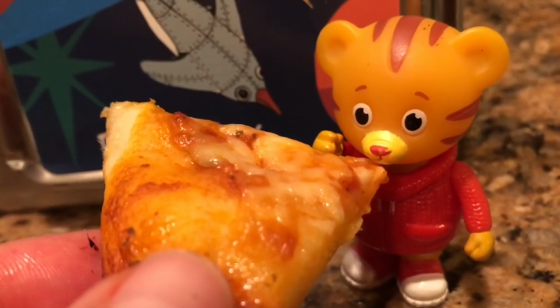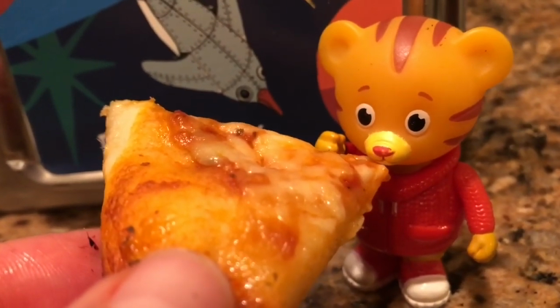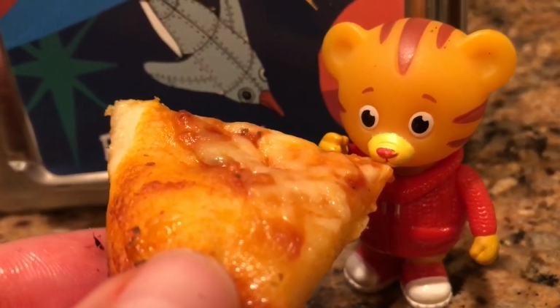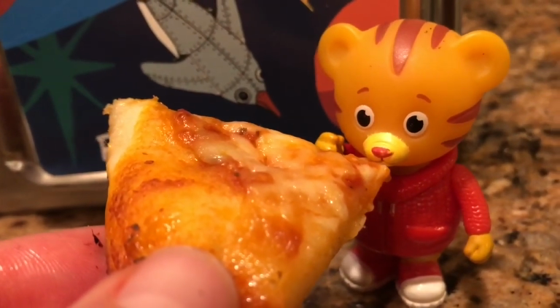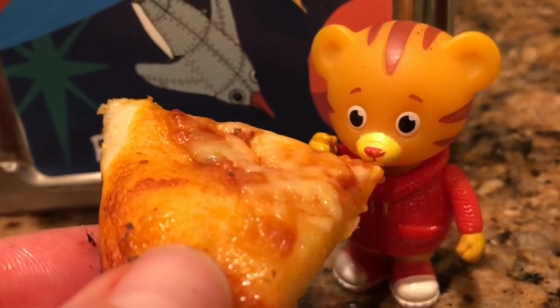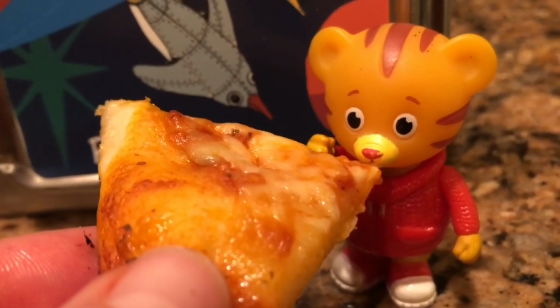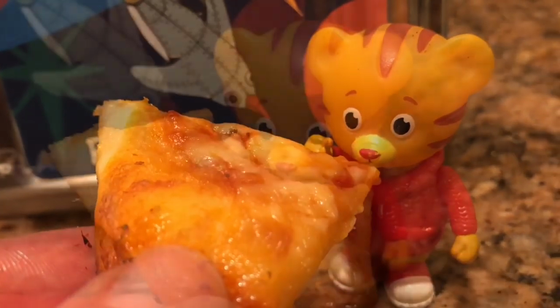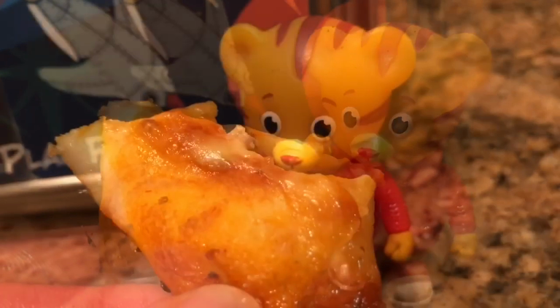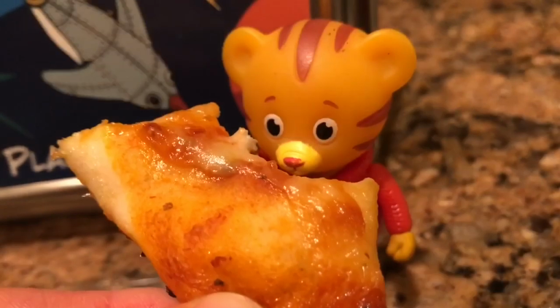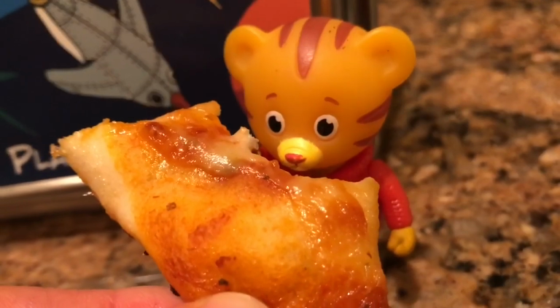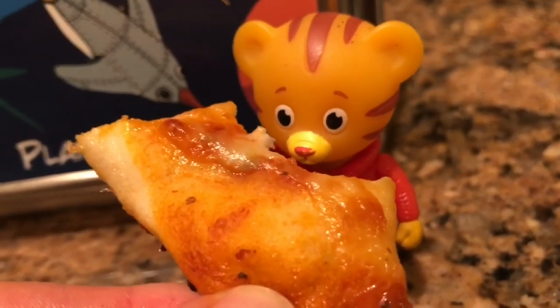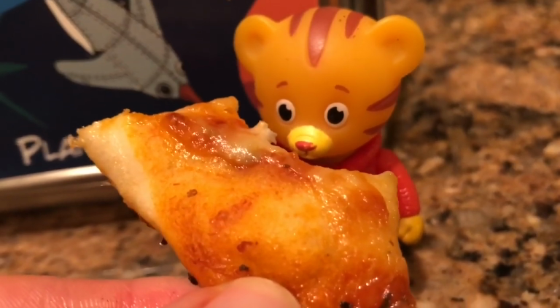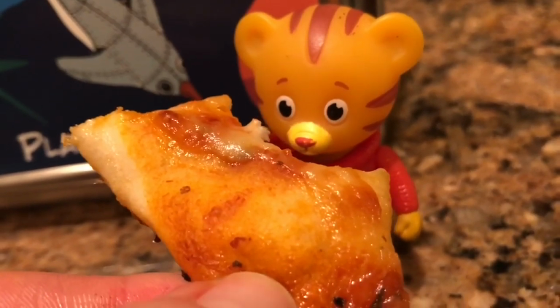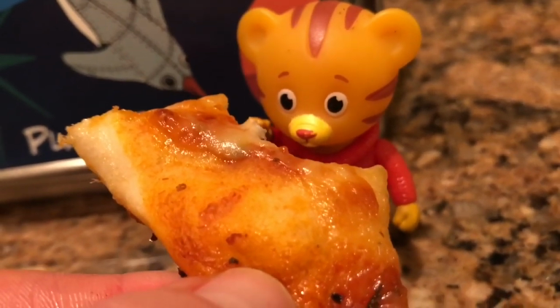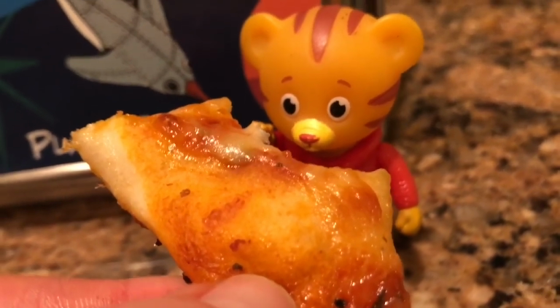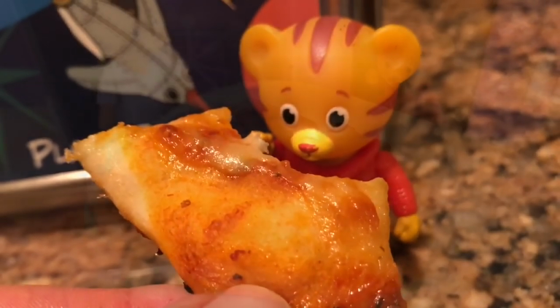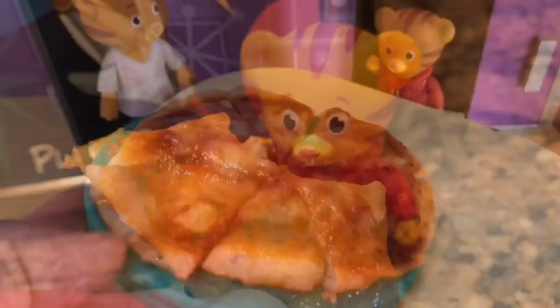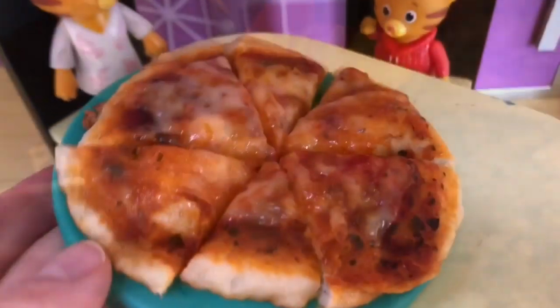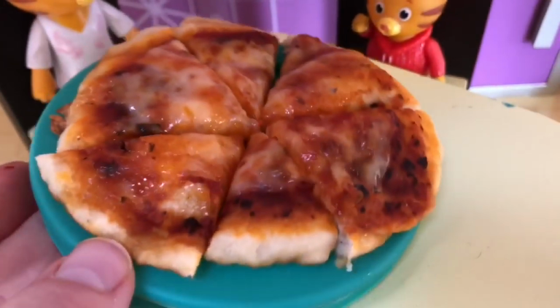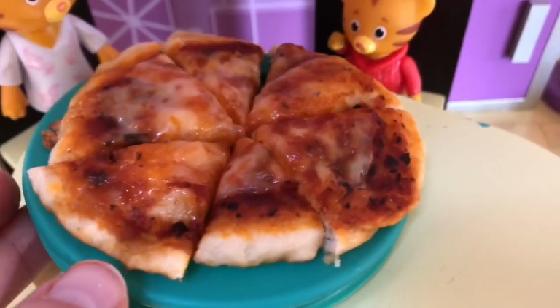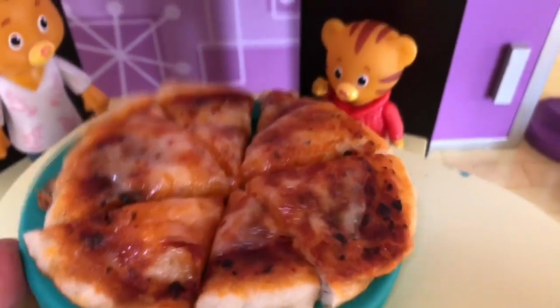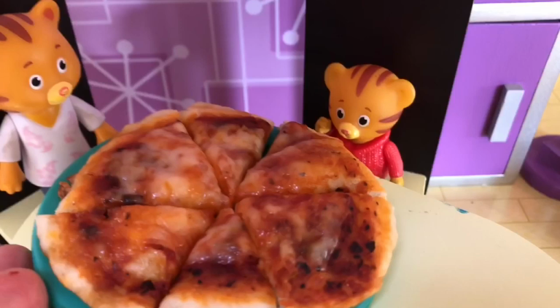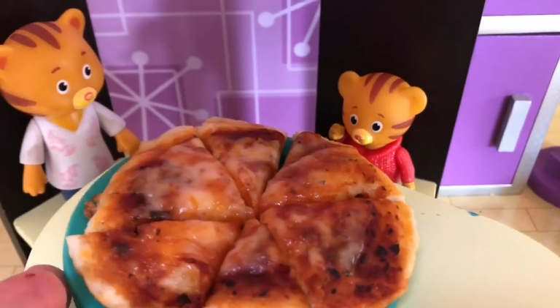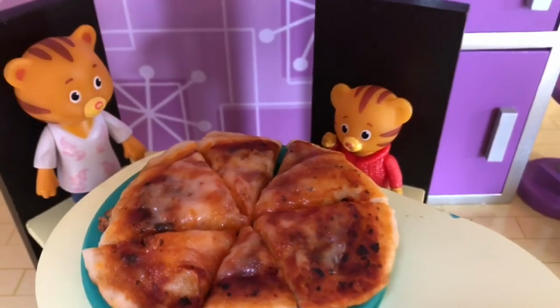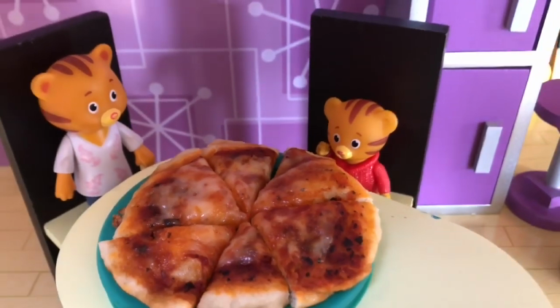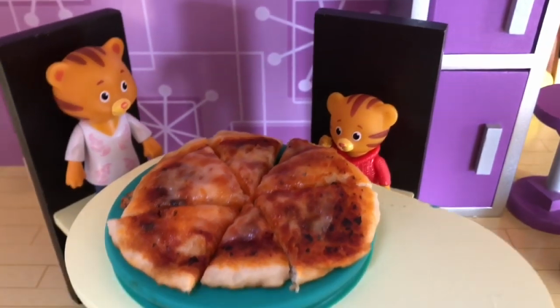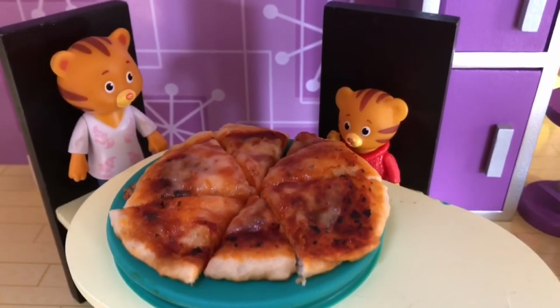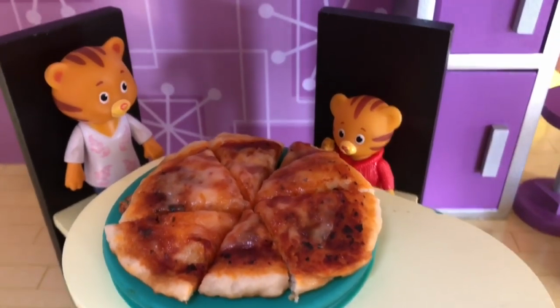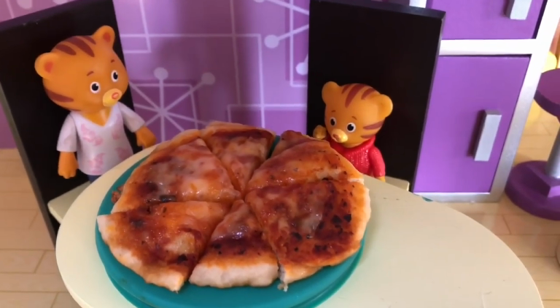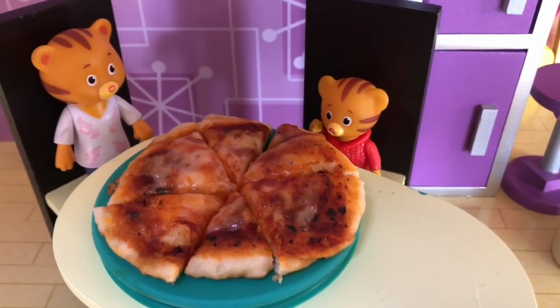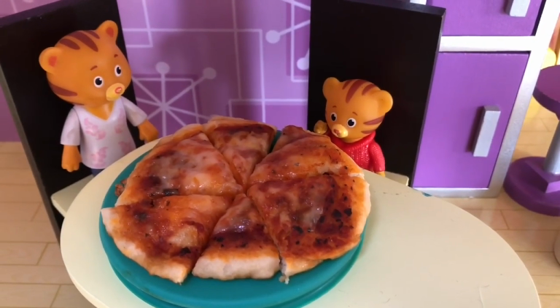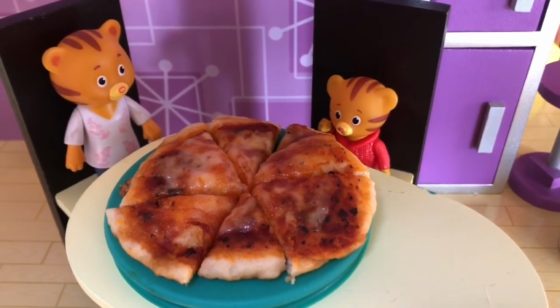Try making it at home, Tiny fans, but make sure you get help from a parent. Thank you so much for coming to Tiny Treasures. Please subscribe to our videos. Goodbye.